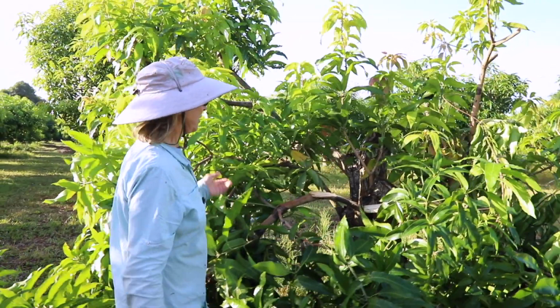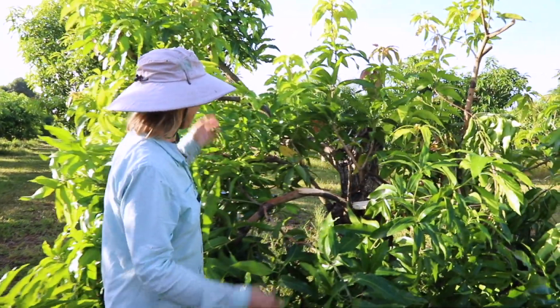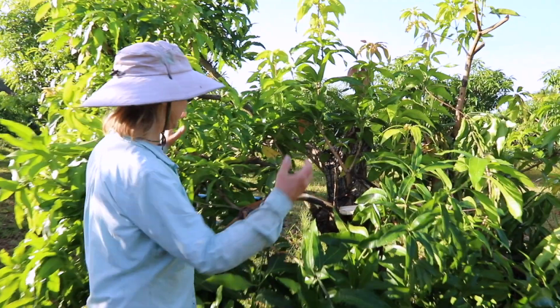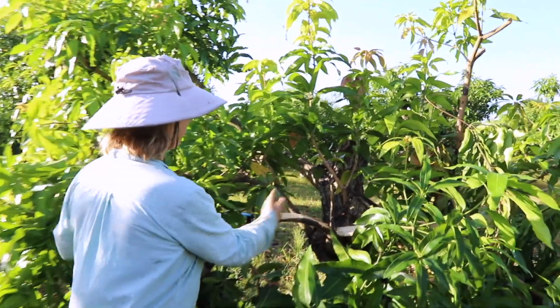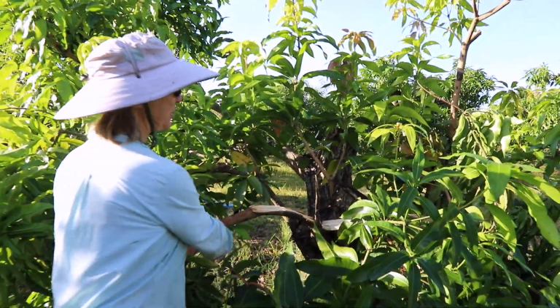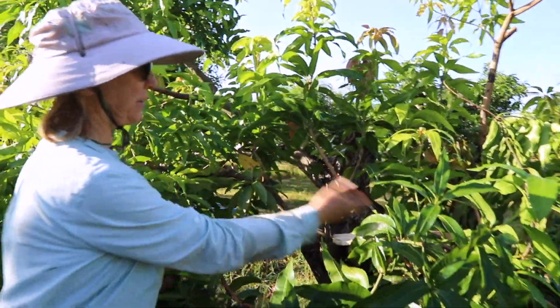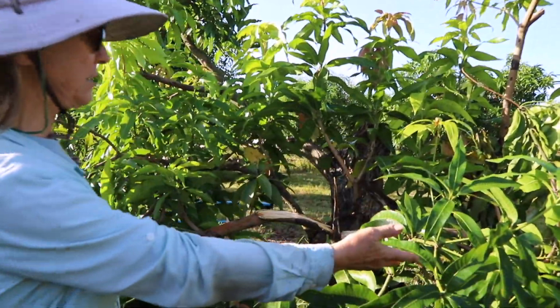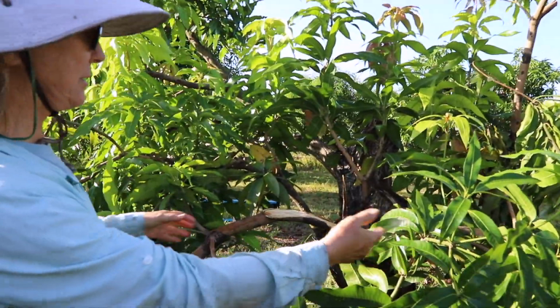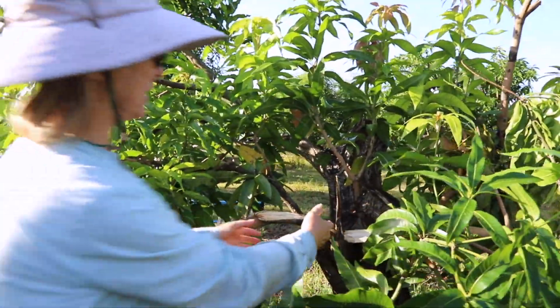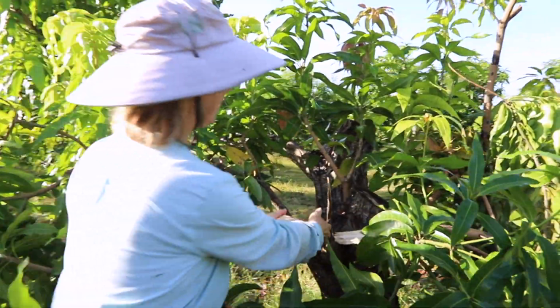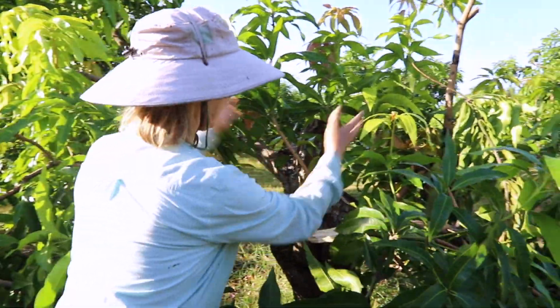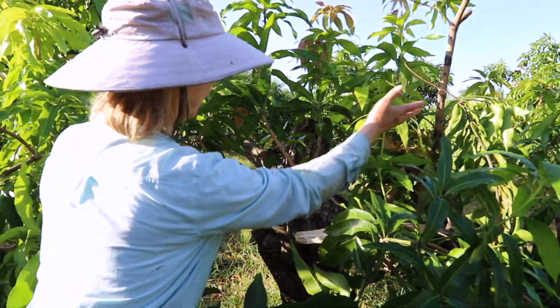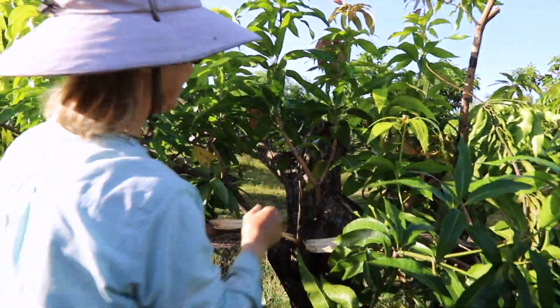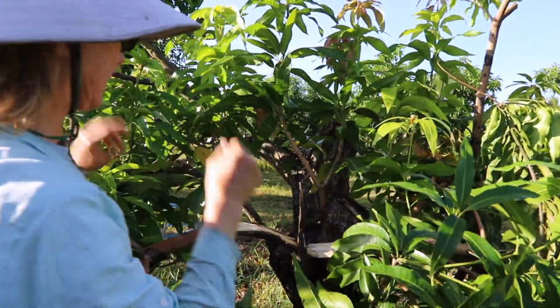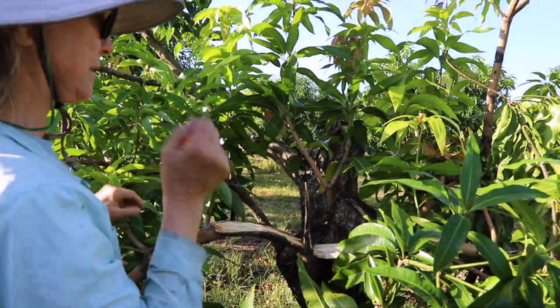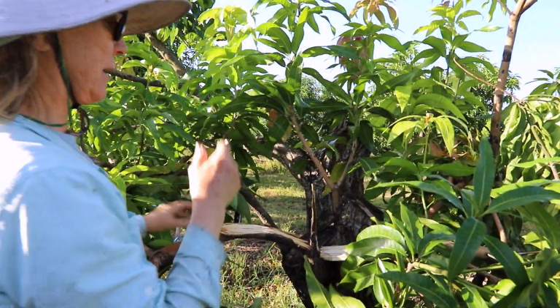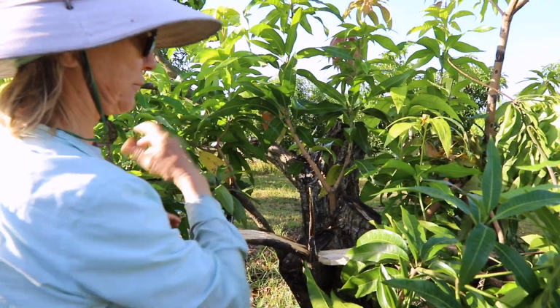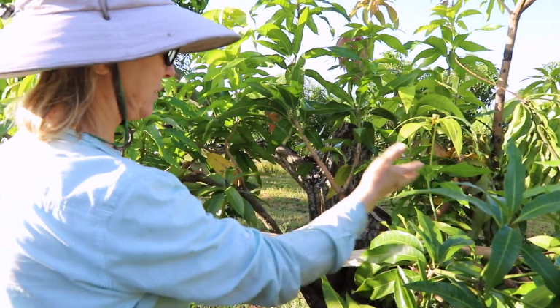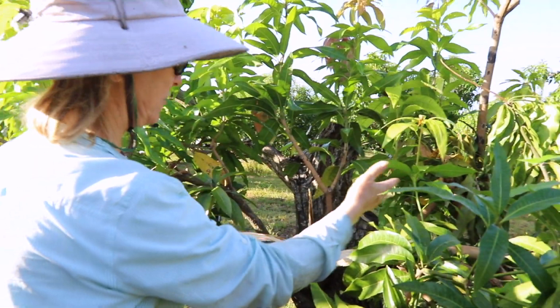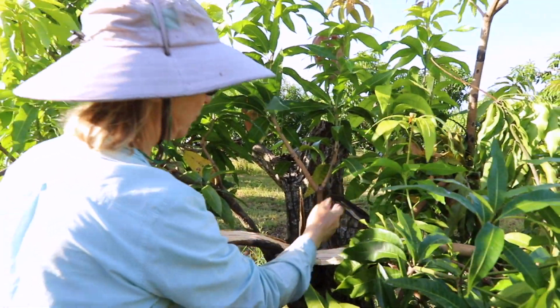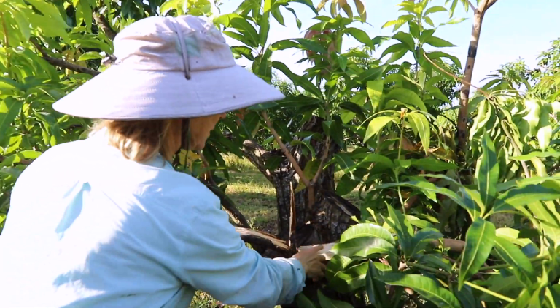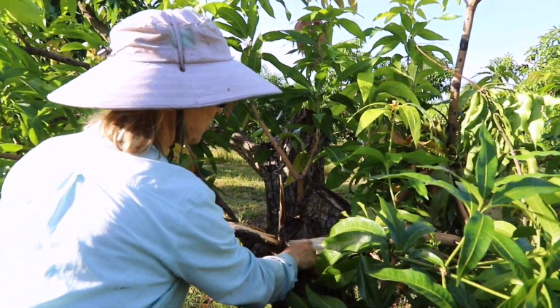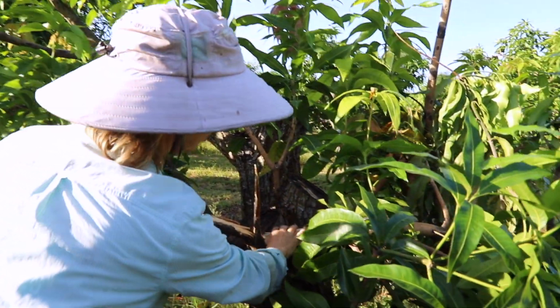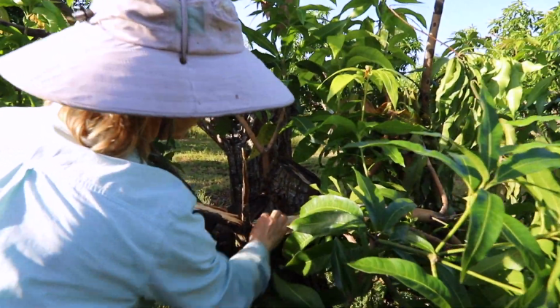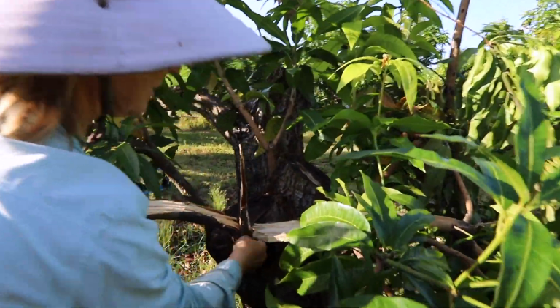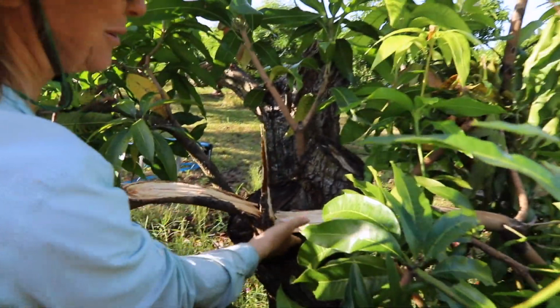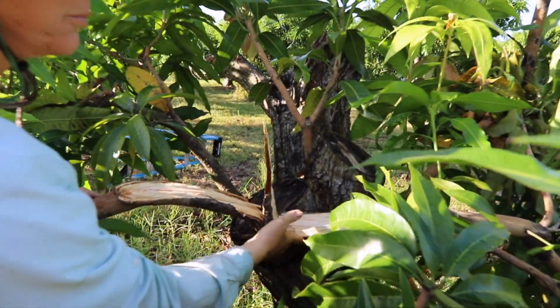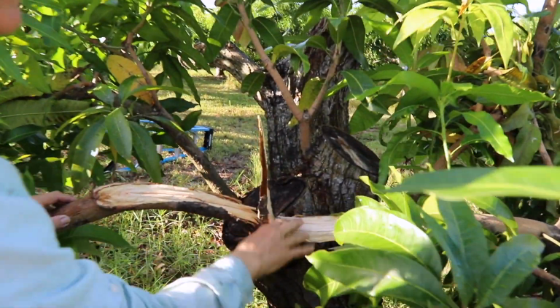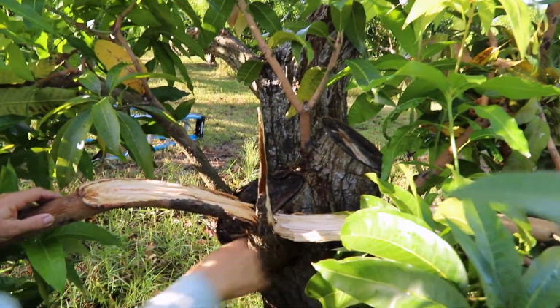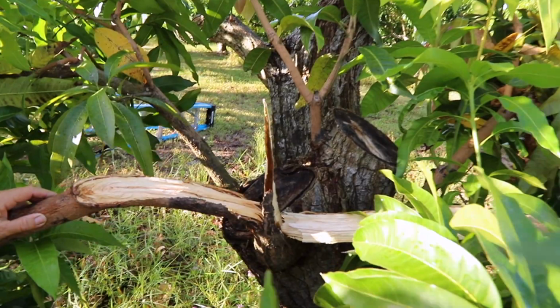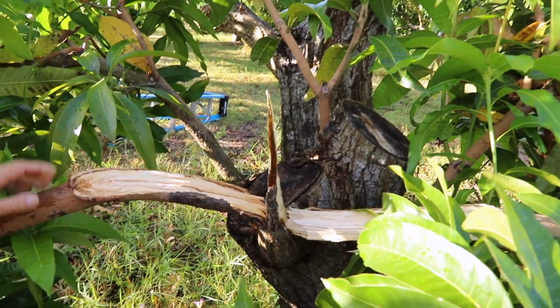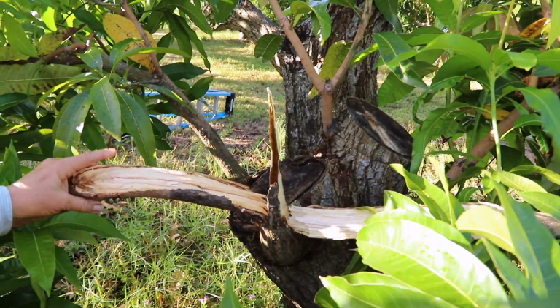We had big branches developing on either side — they sort of went out both sides. The wind ripped this one more, so this is almost completely severed. And this one...